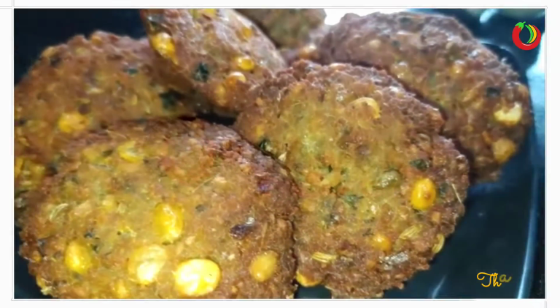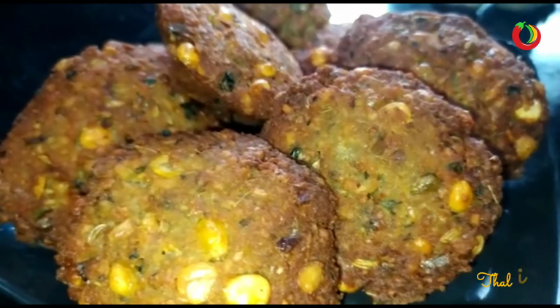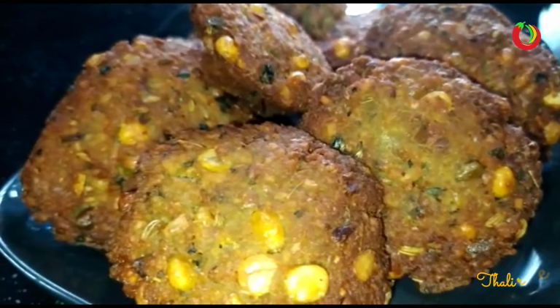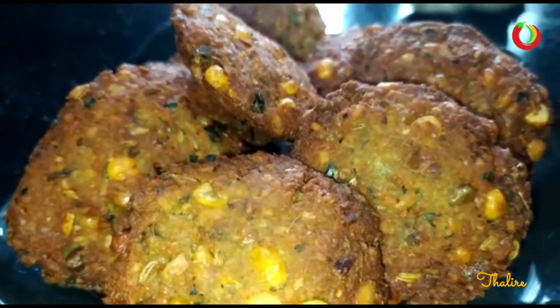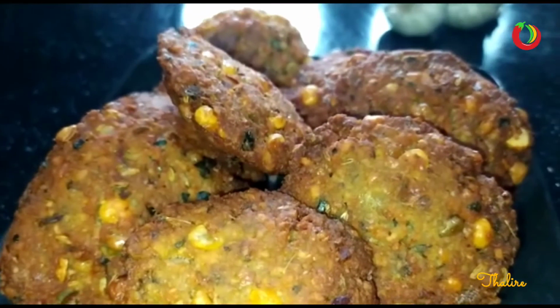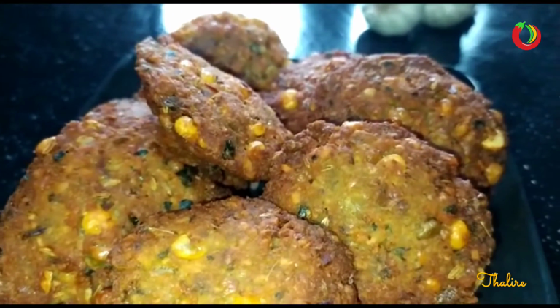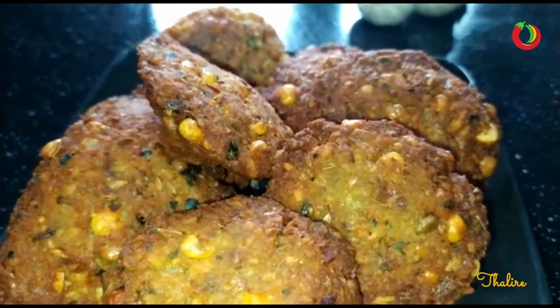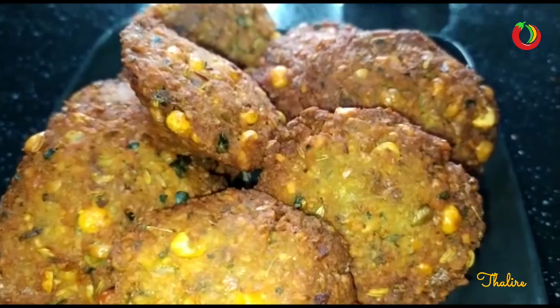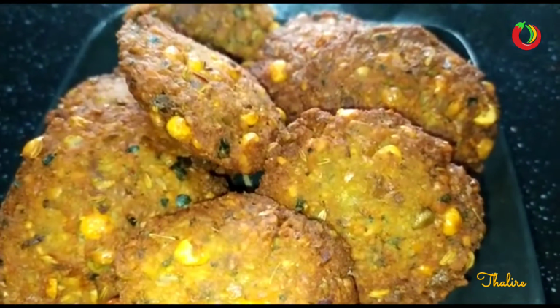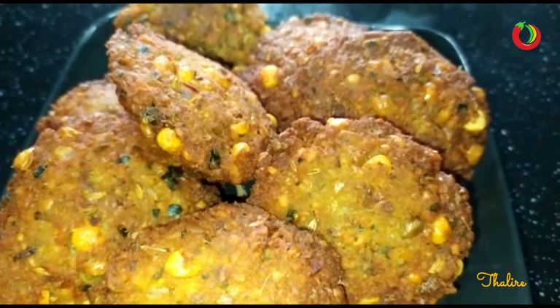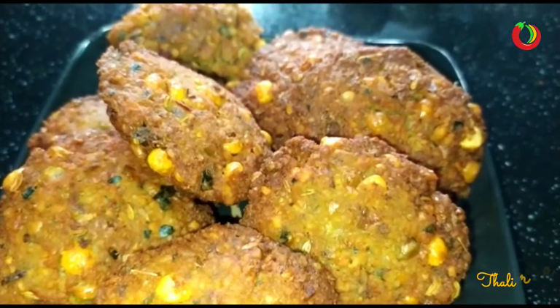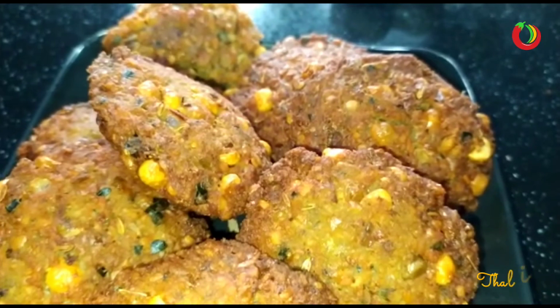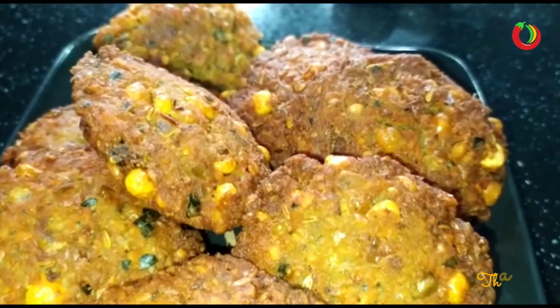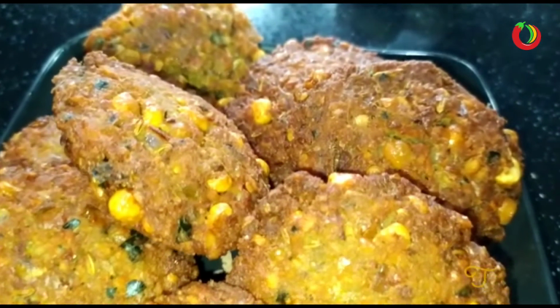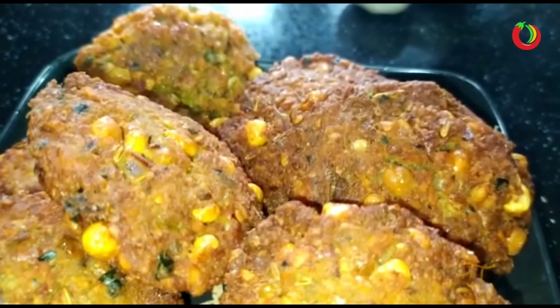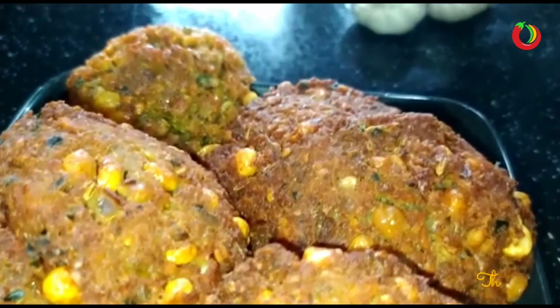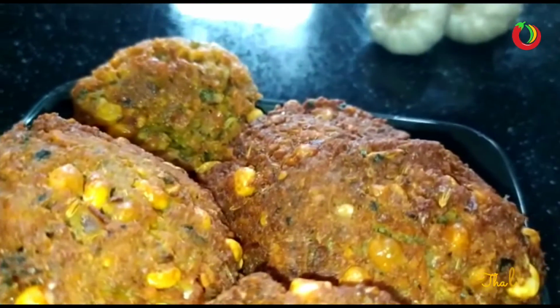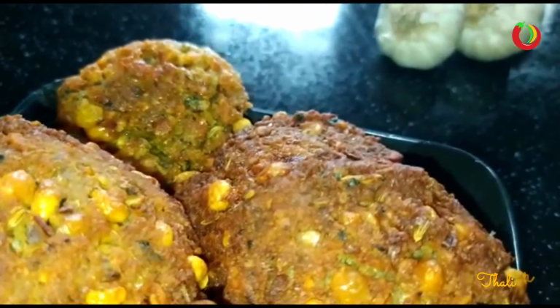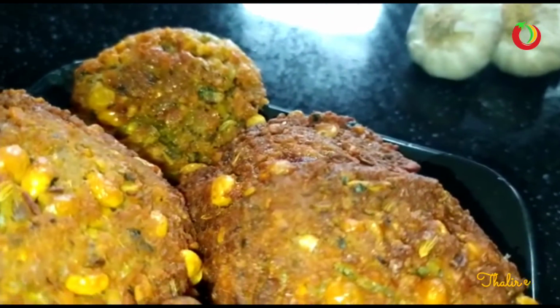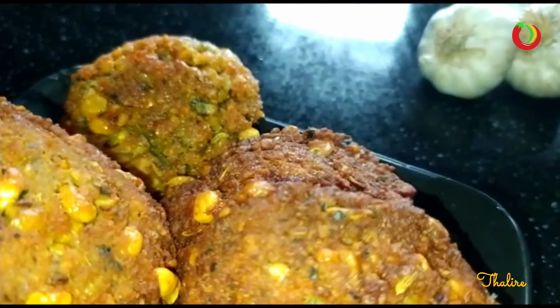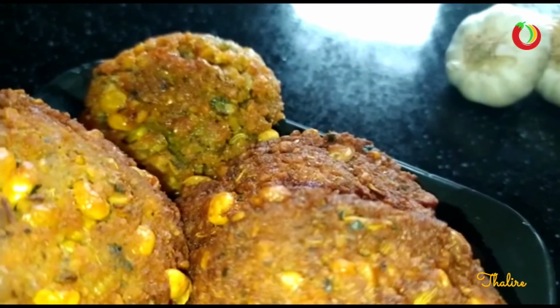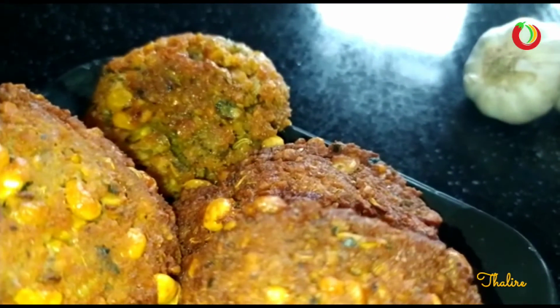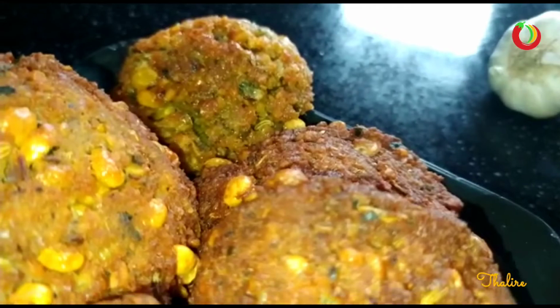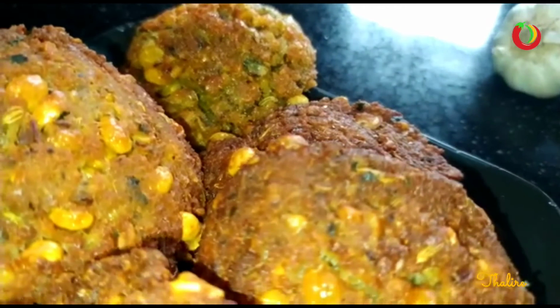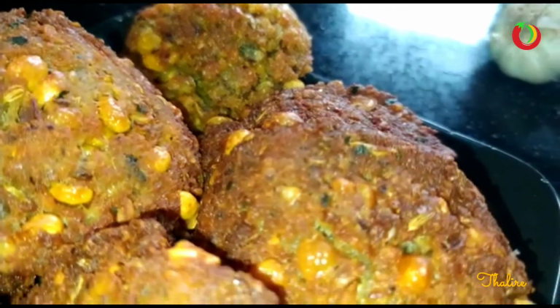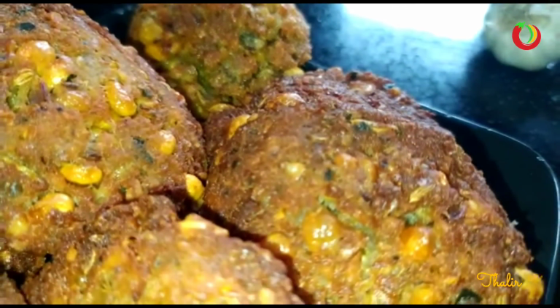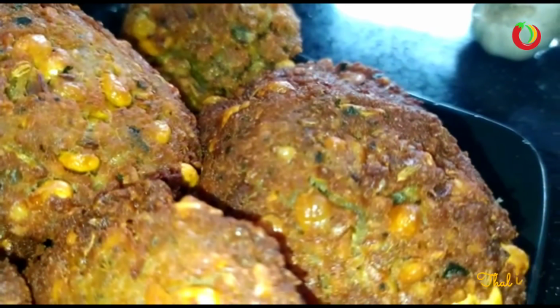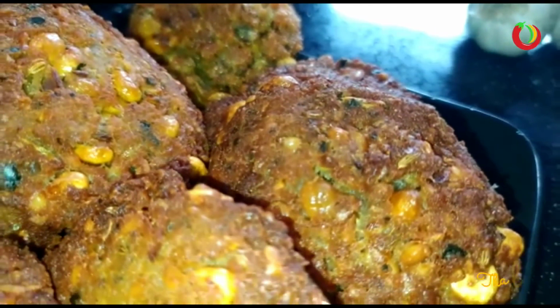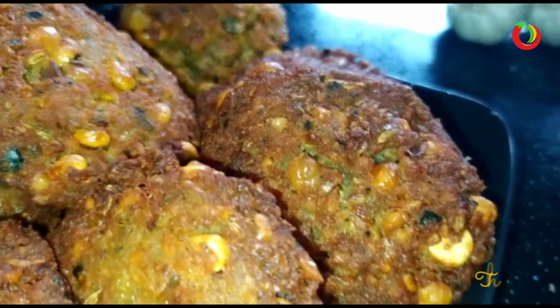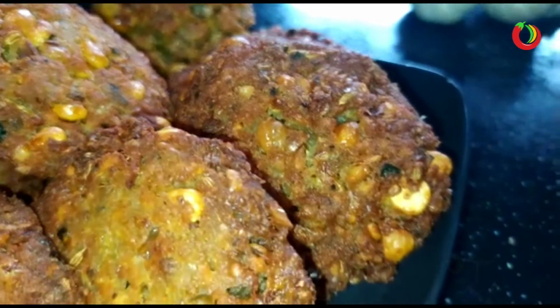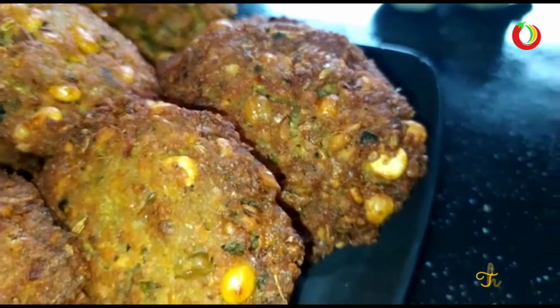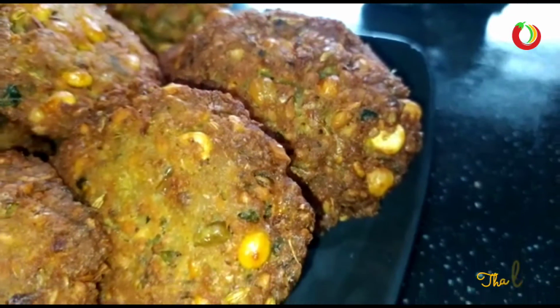Hi everyone, welcome back! Today we have a great recipe.